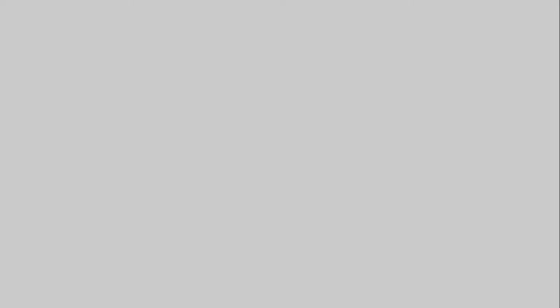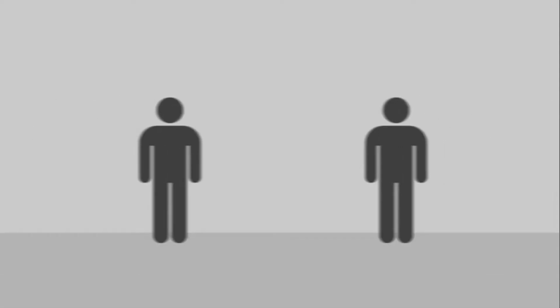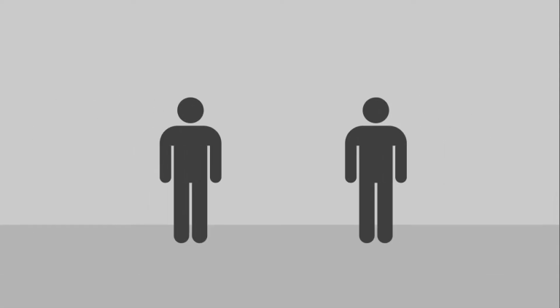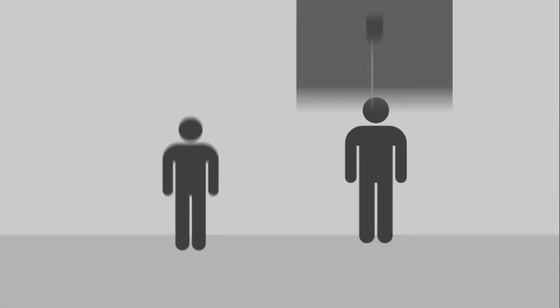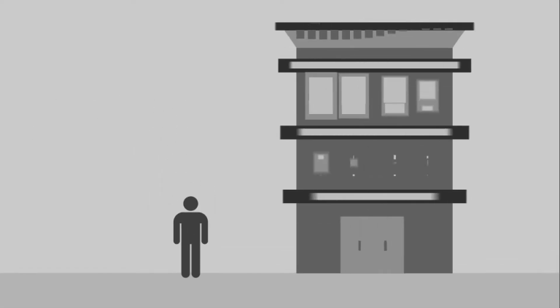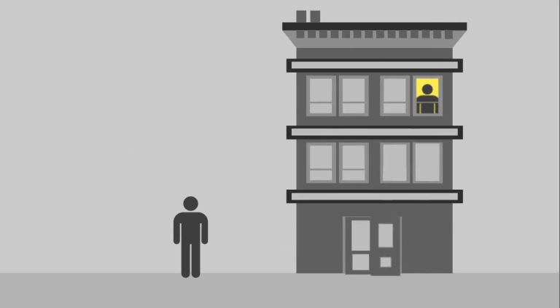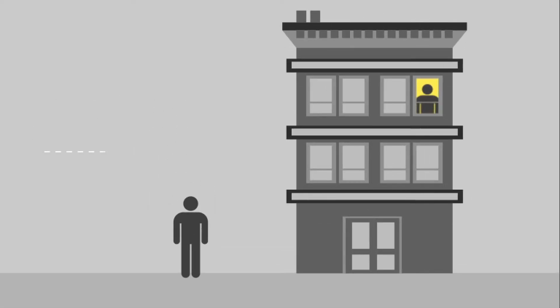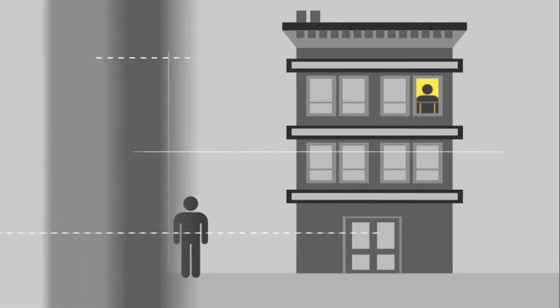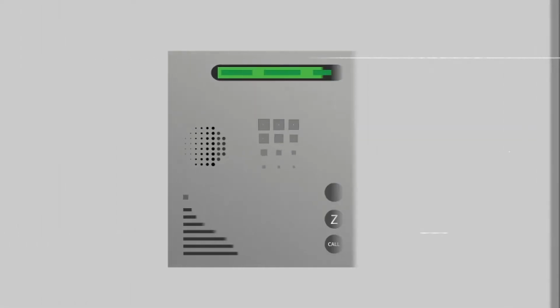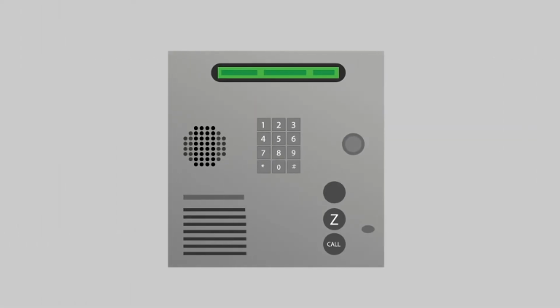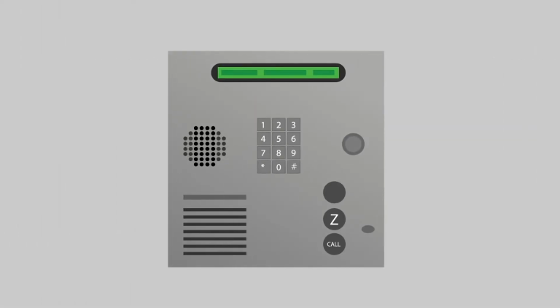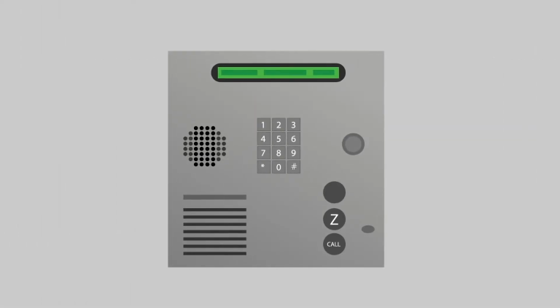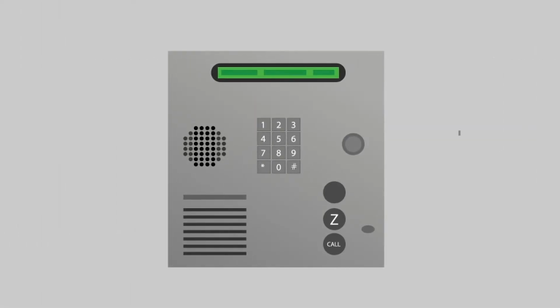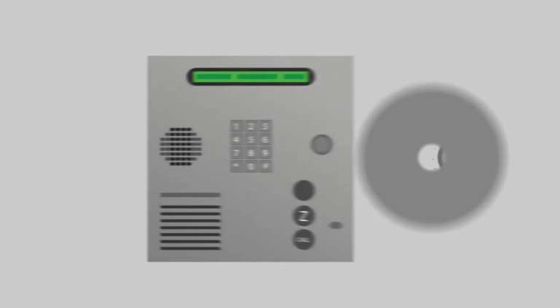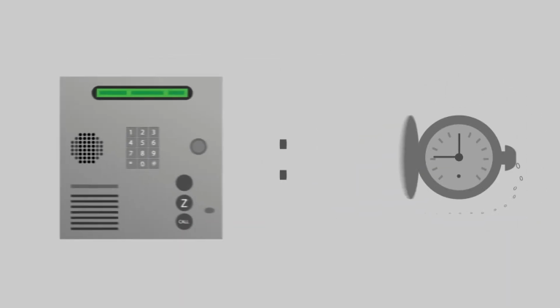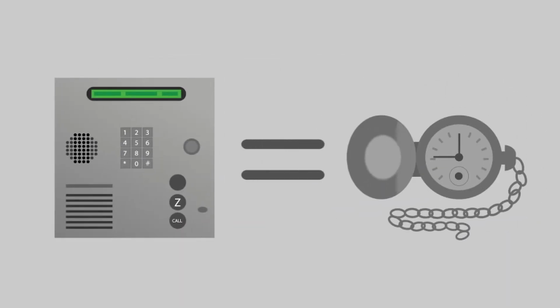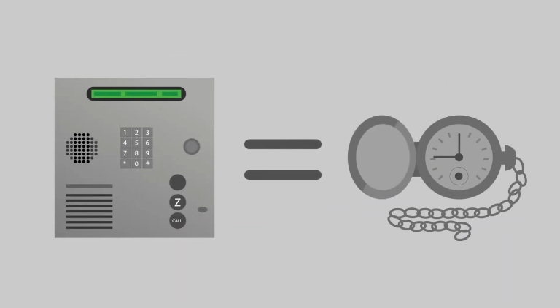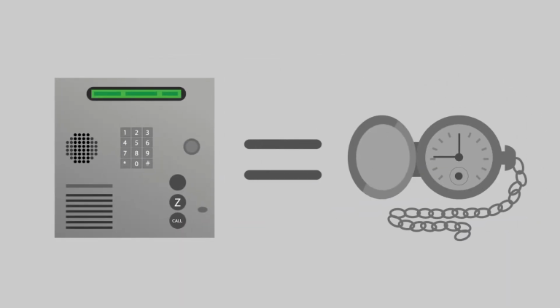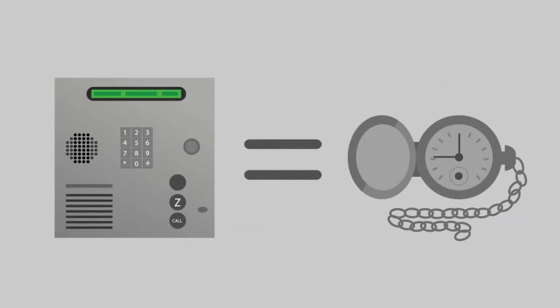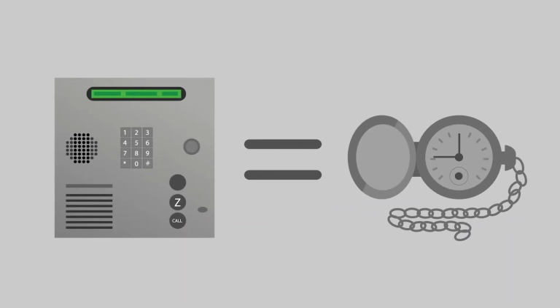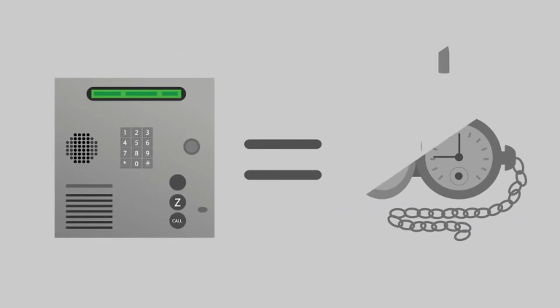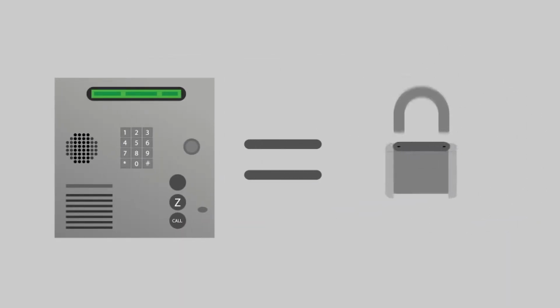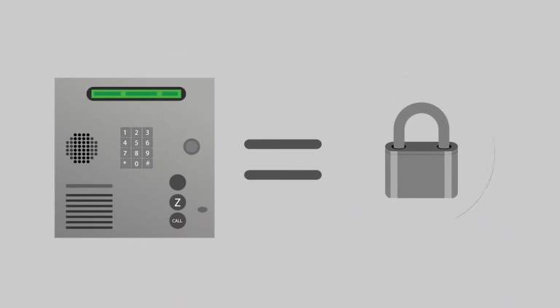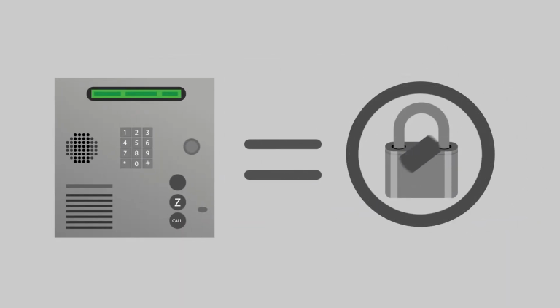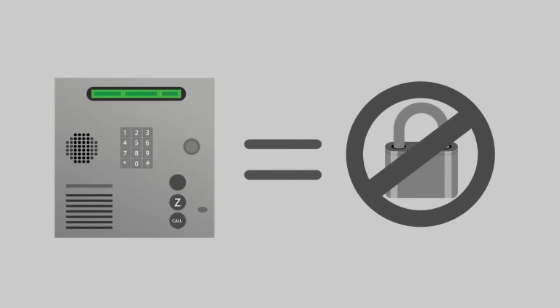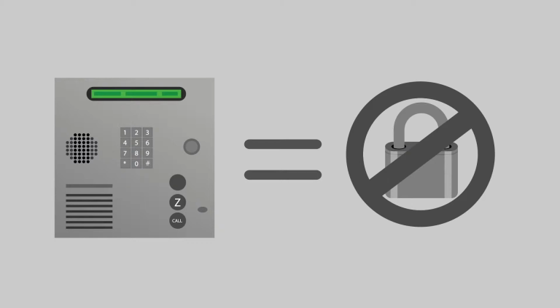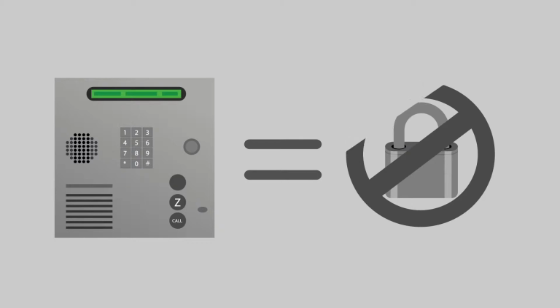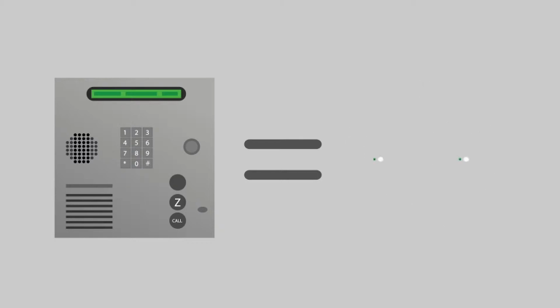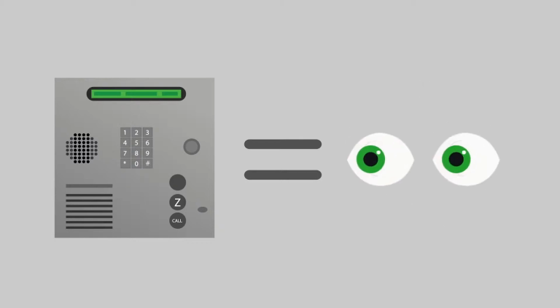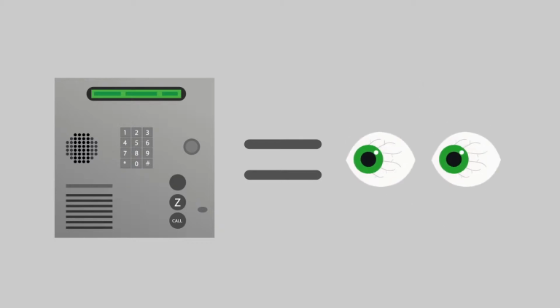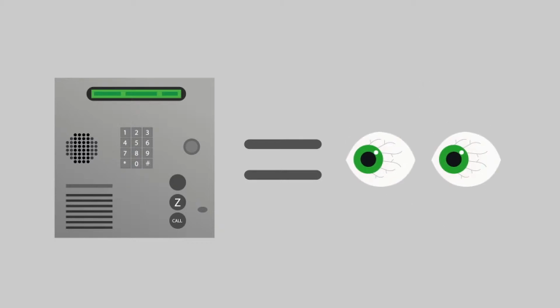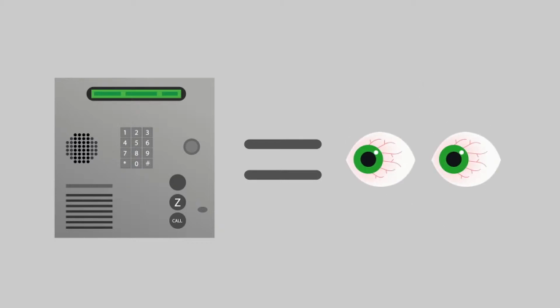So let's say you're visiting a friend at his apartment or condo. Does this look familiar? The traditional telephone entry box is out of date, not a truly secure door entry system. And let's be honest, they're not the easiest to look at.